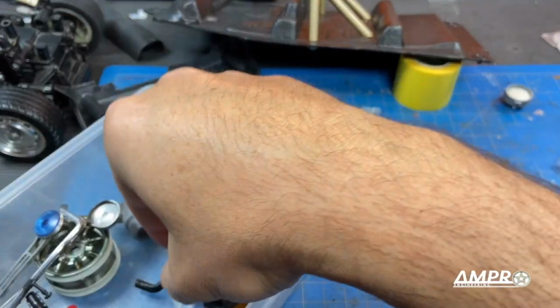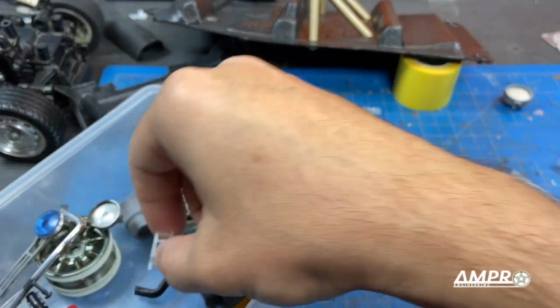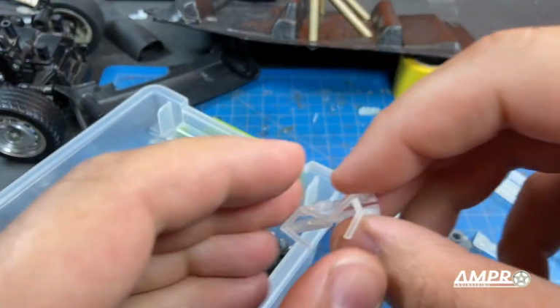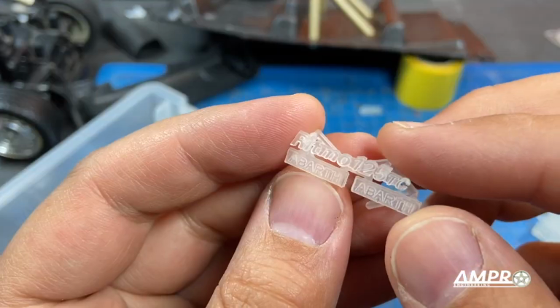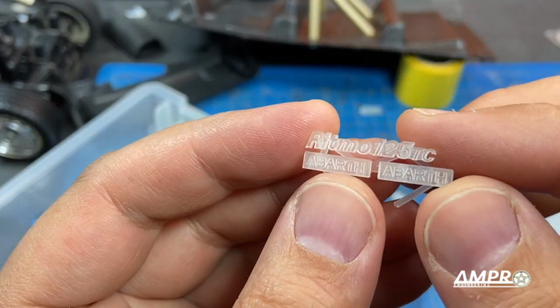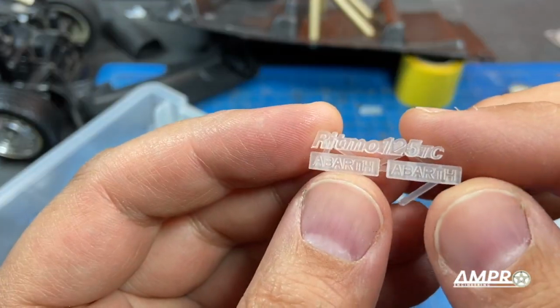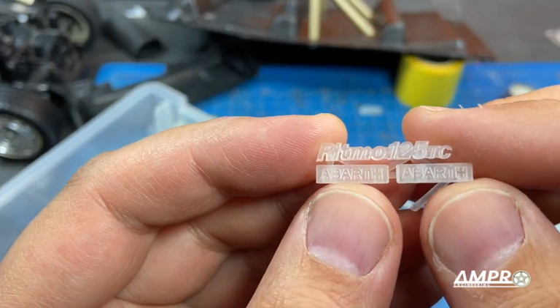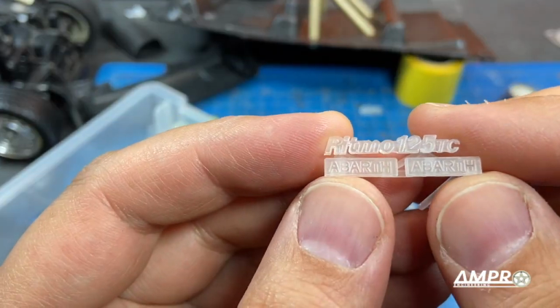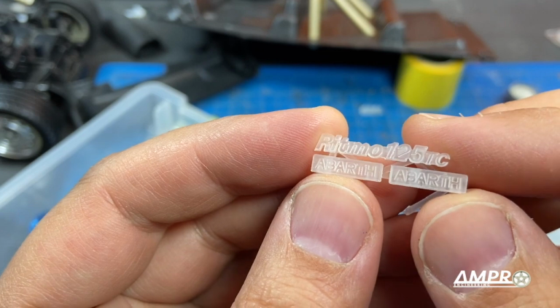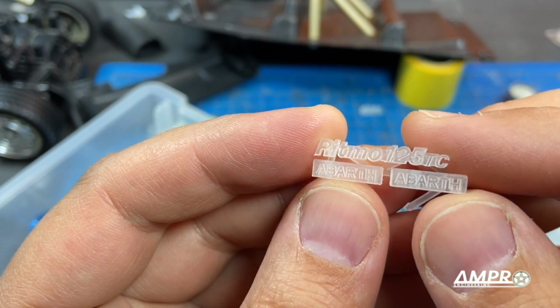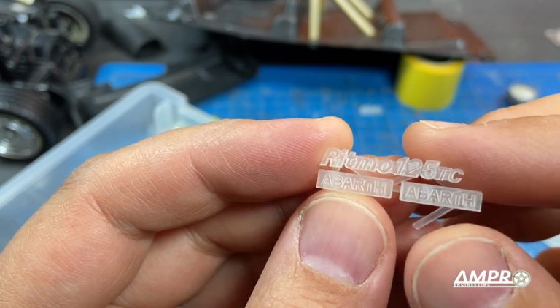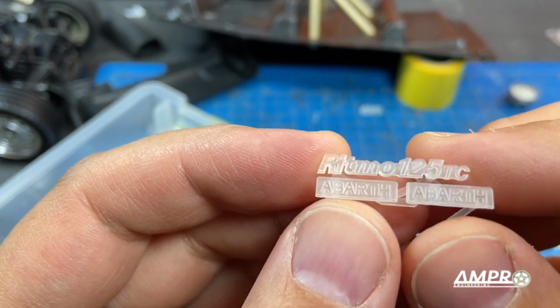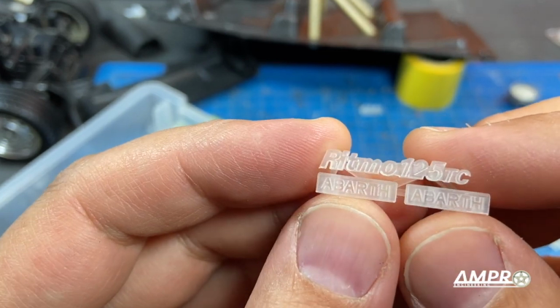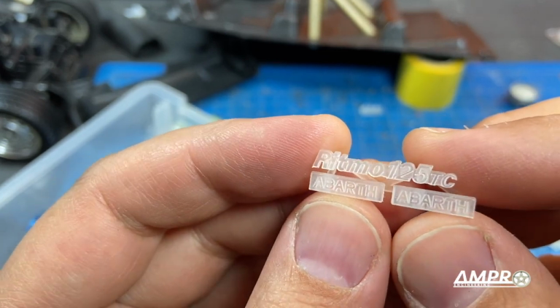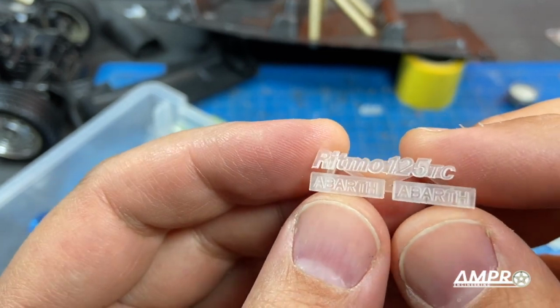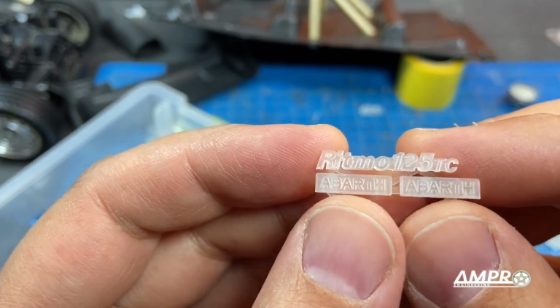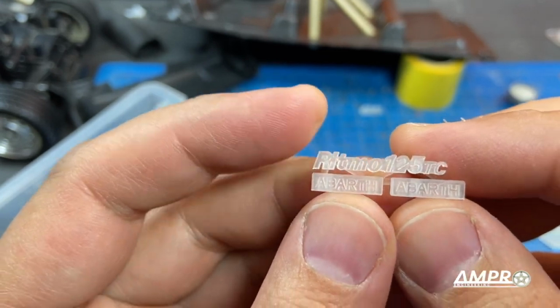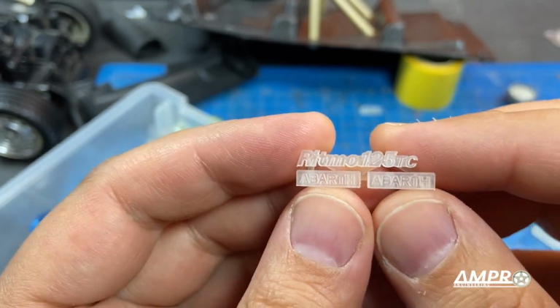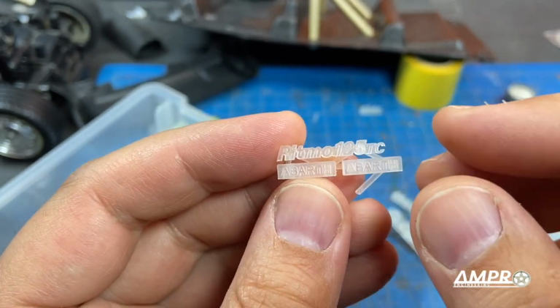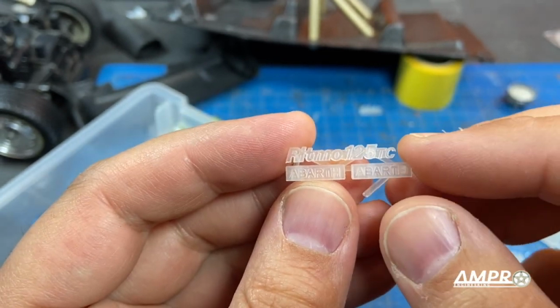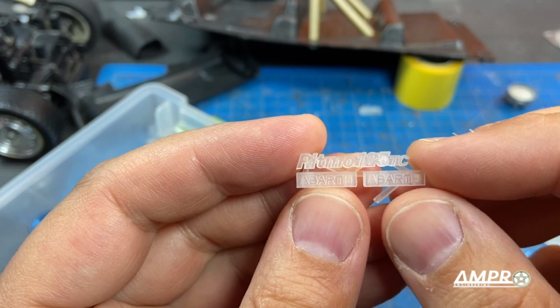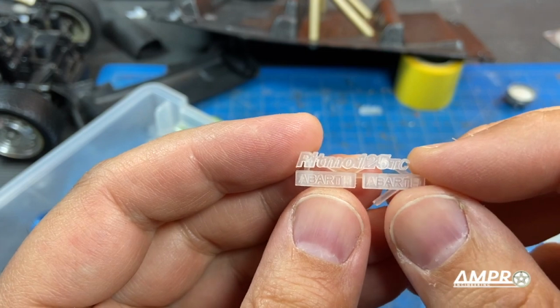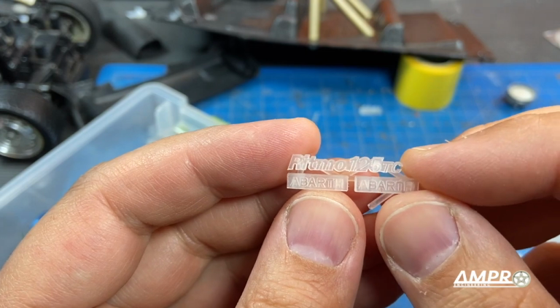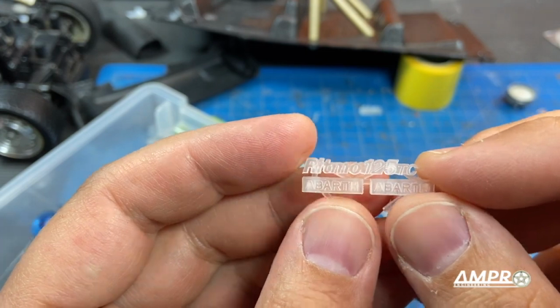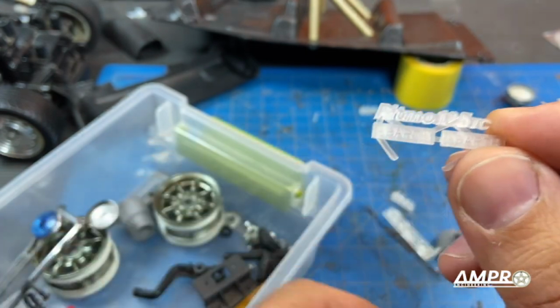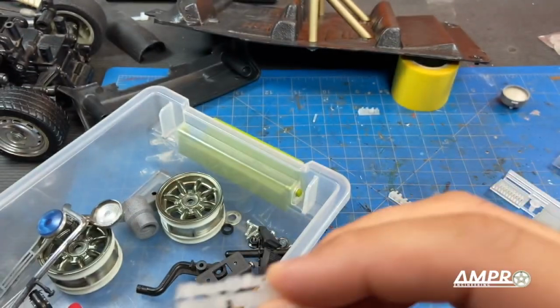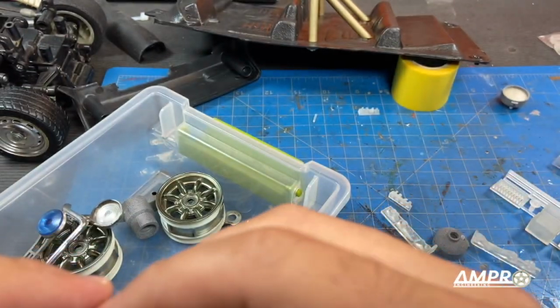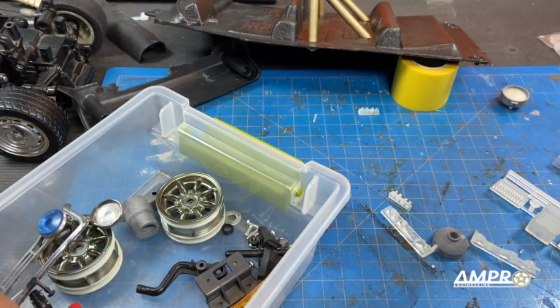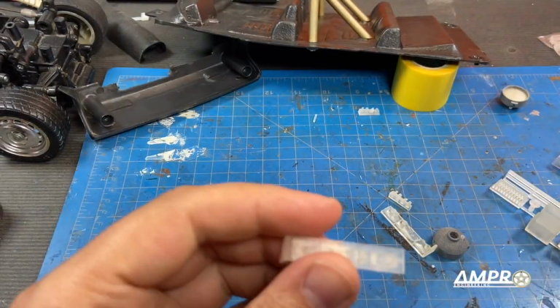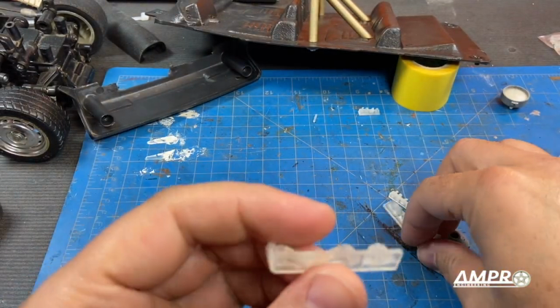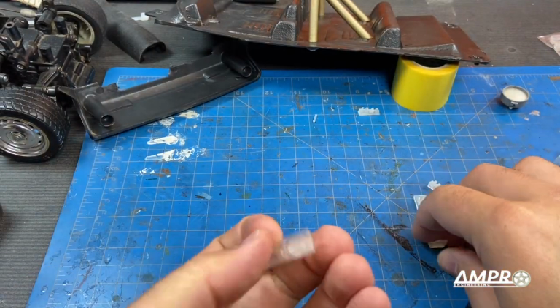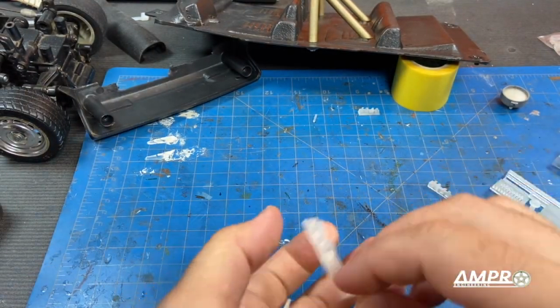We've also got the hood and trunk Abarth emblem as well as the Ritmo badge for the rear. These are actually shrunken versions of the actual emblem that a buddy of mine made. I'm going to go wash these off right now.